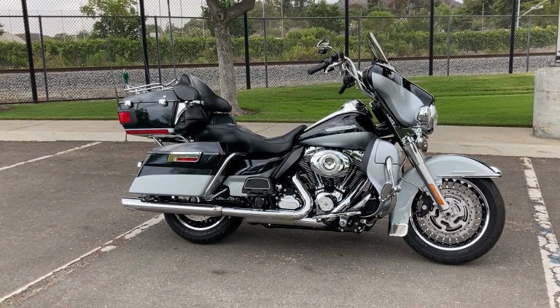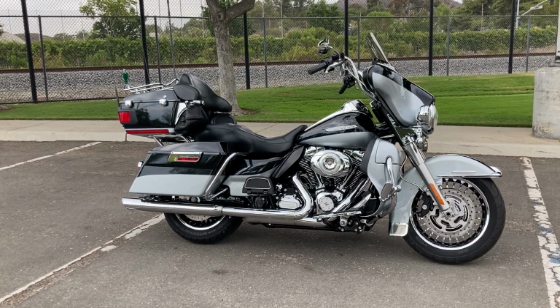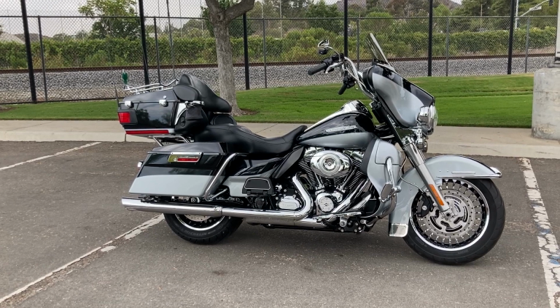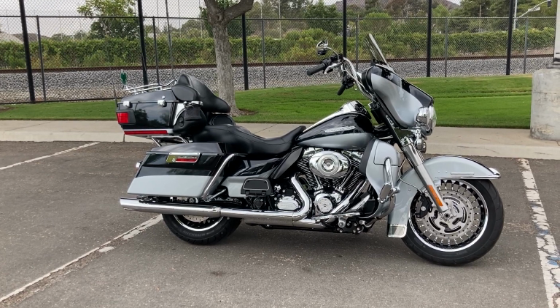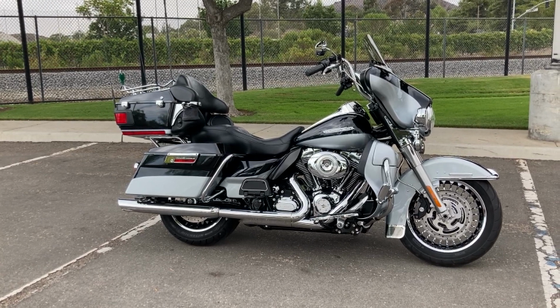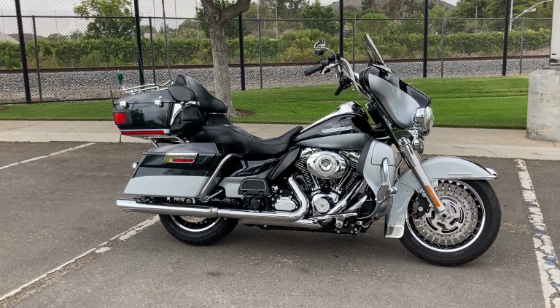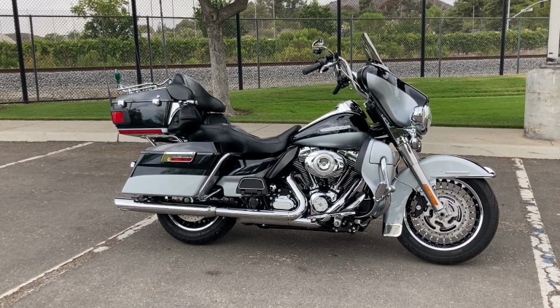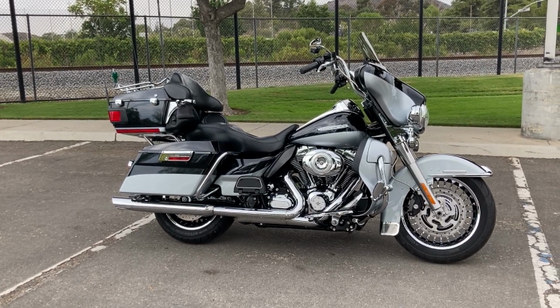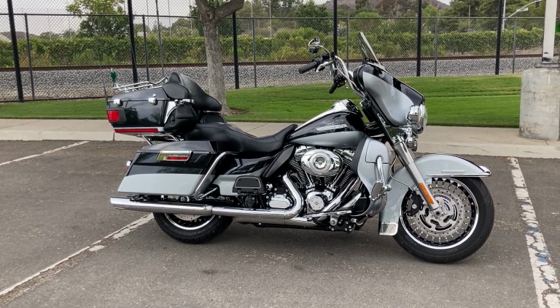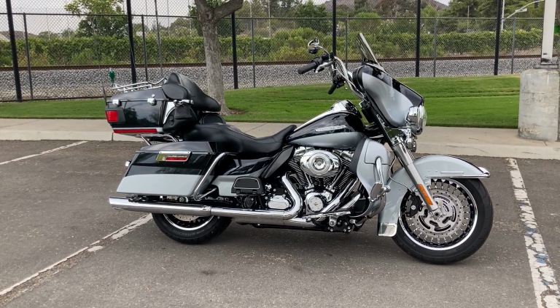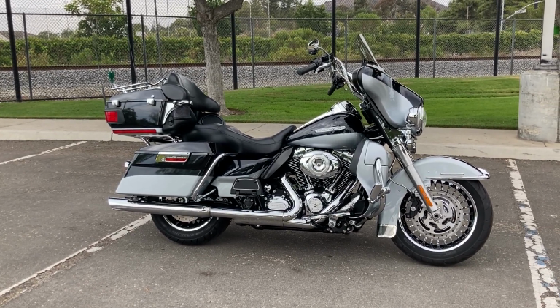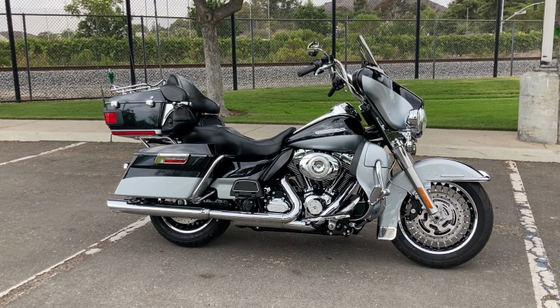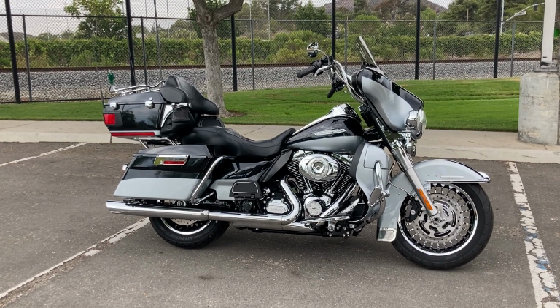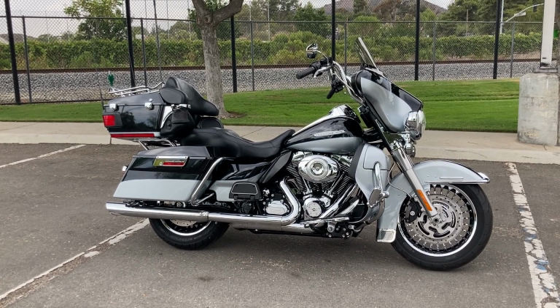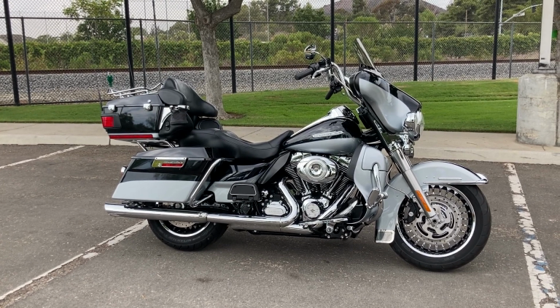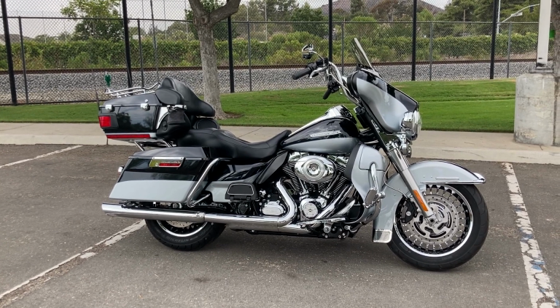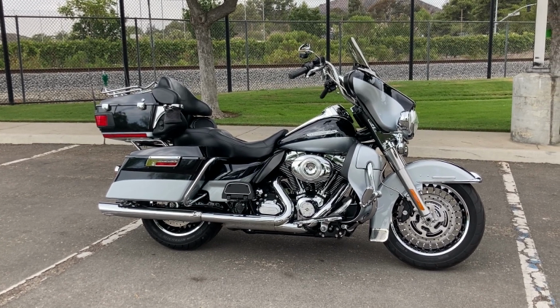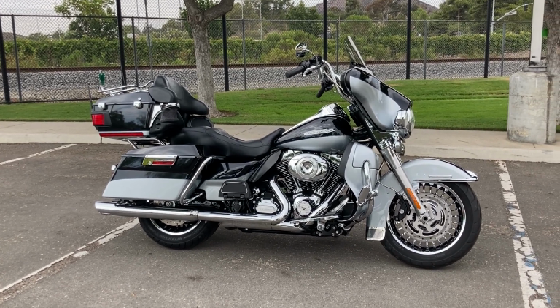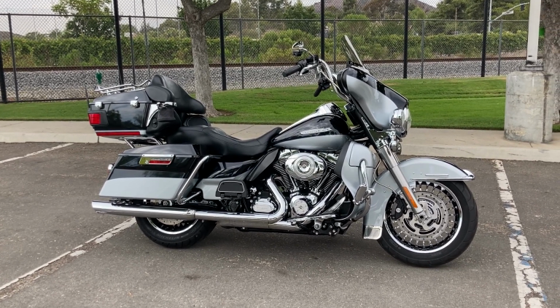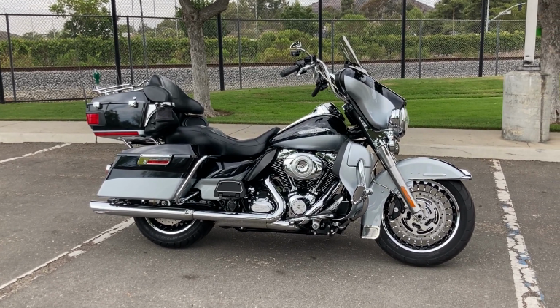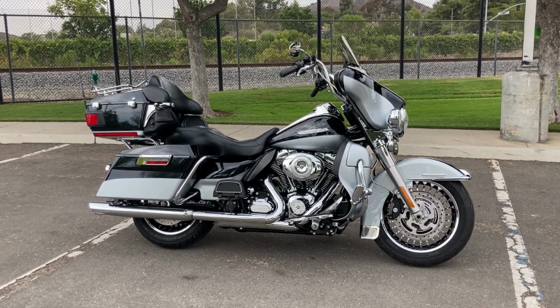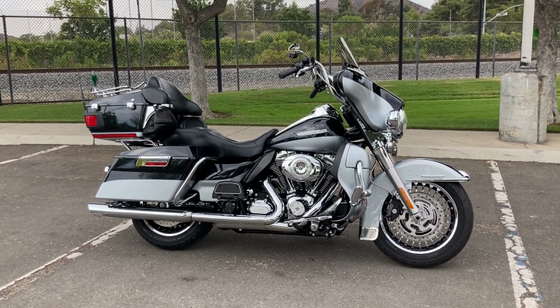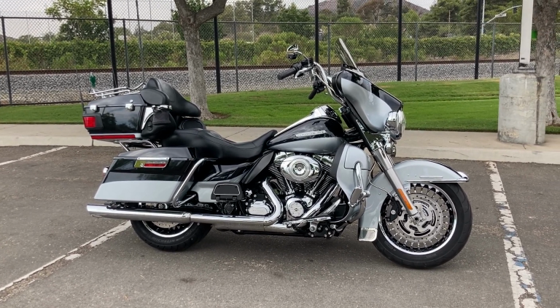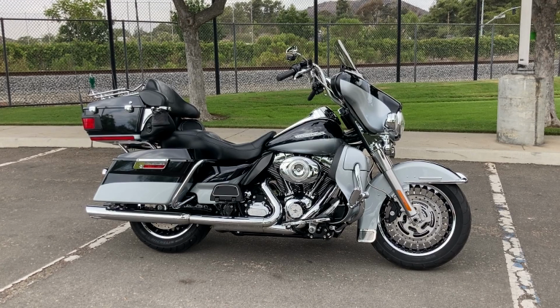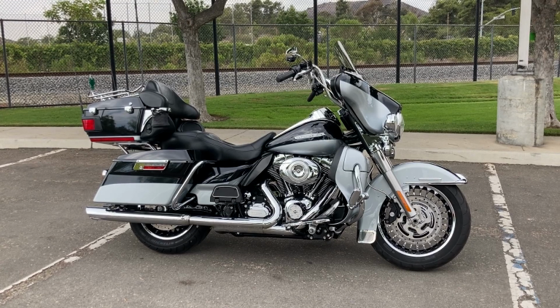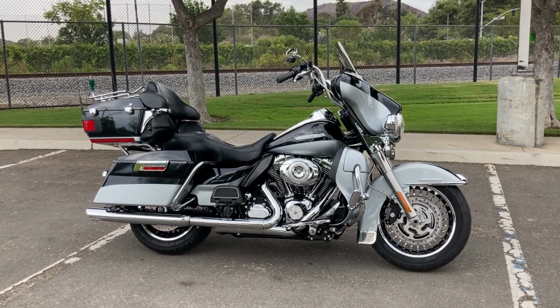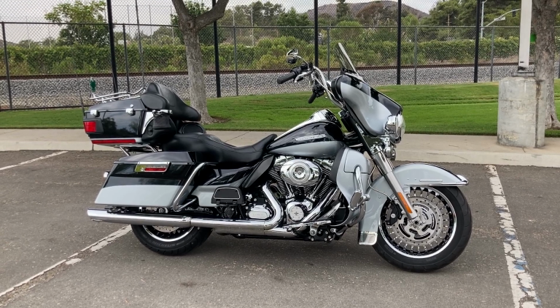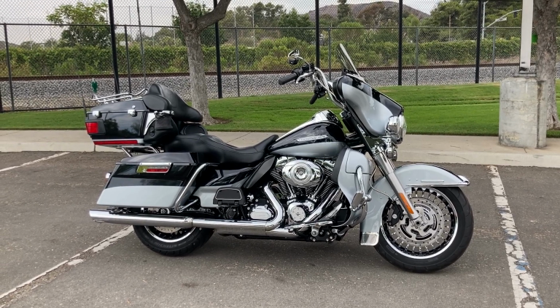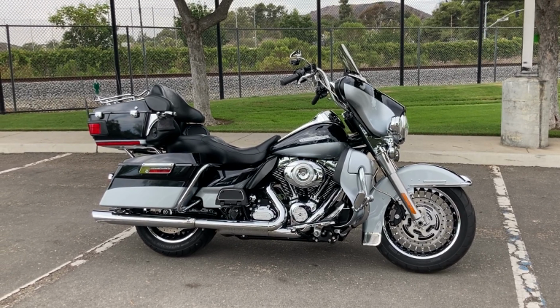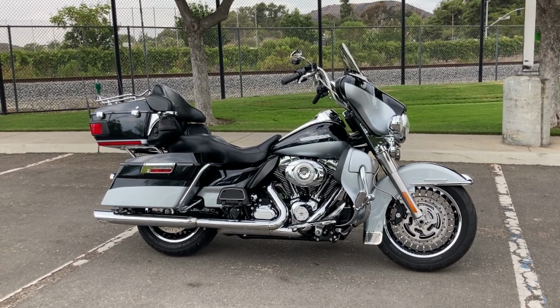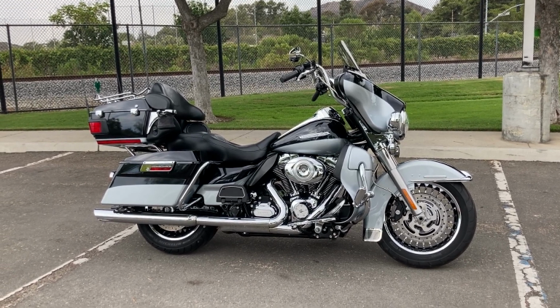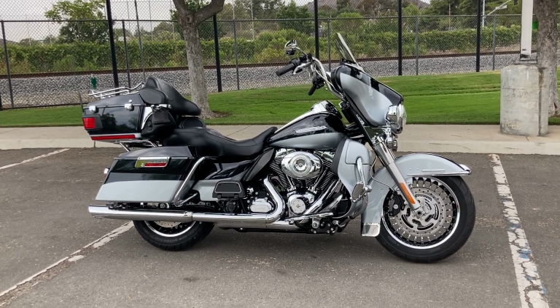We're at Biggs Harley-Davidson in San Marcos, and today we're looking at a 2012 Harley-Davidson Electra Glide Ultra Limited in Midnight Pearl and Brilliant Silver Pearl.